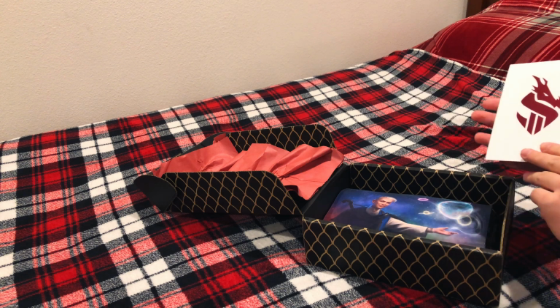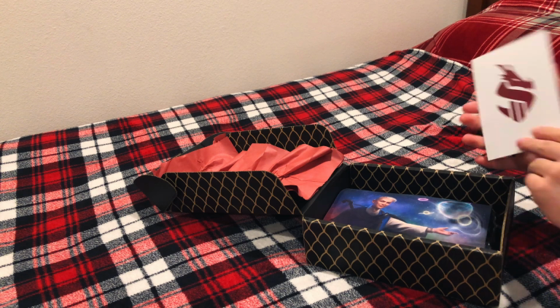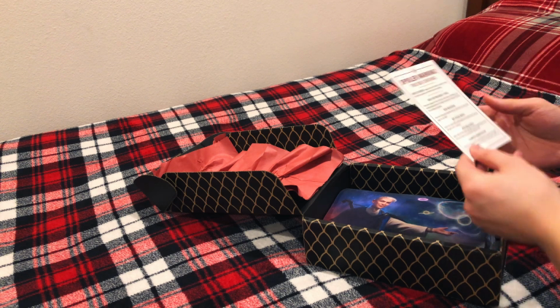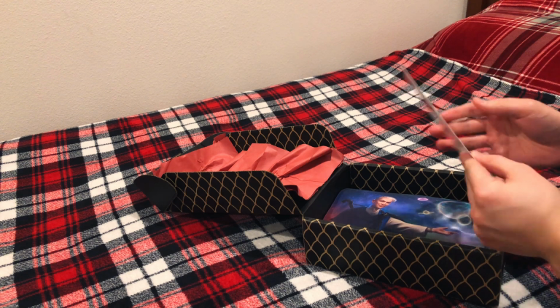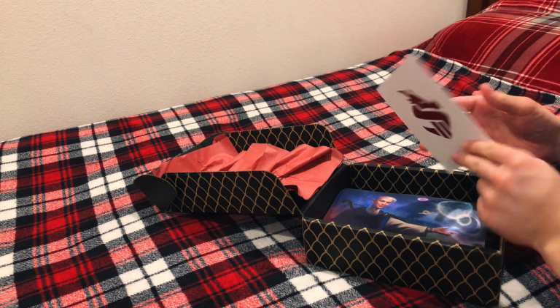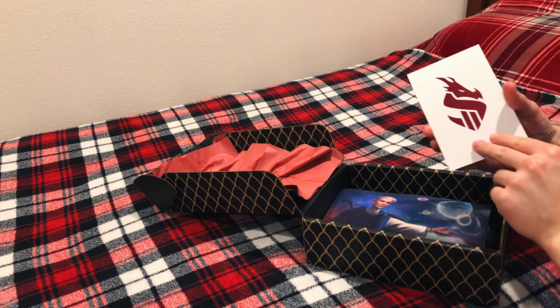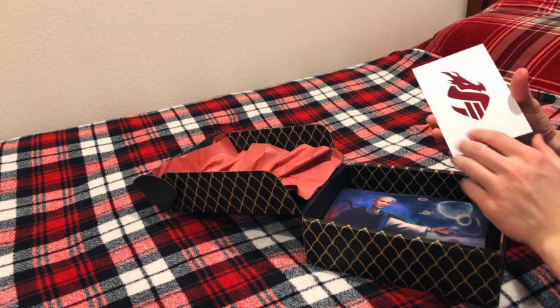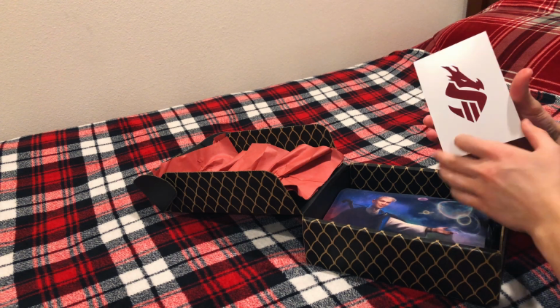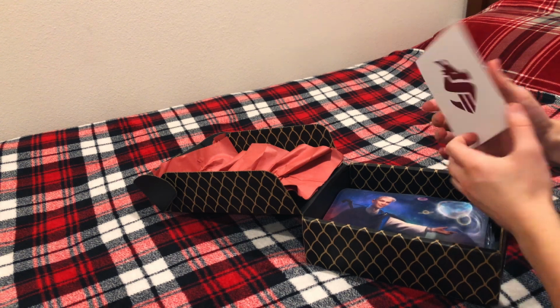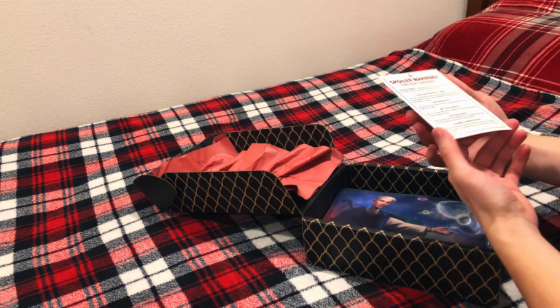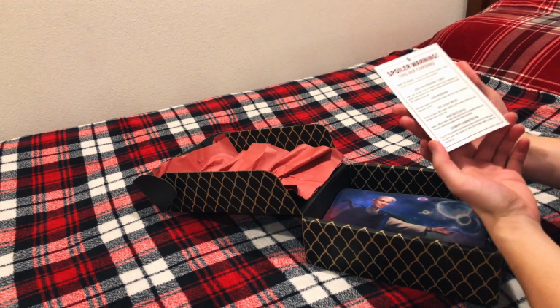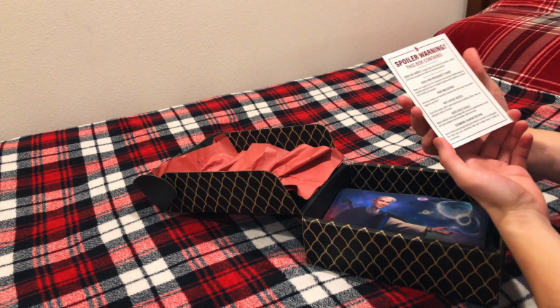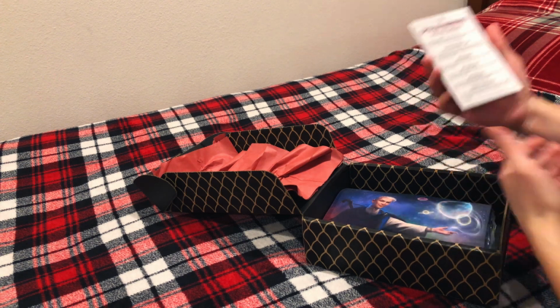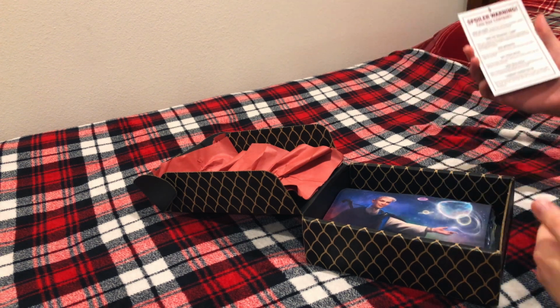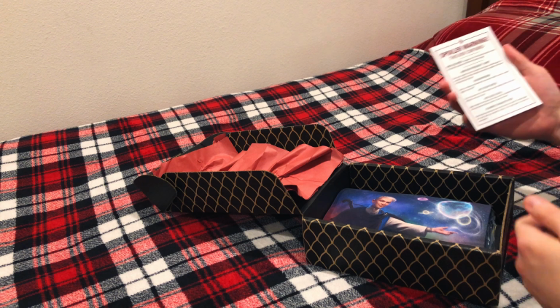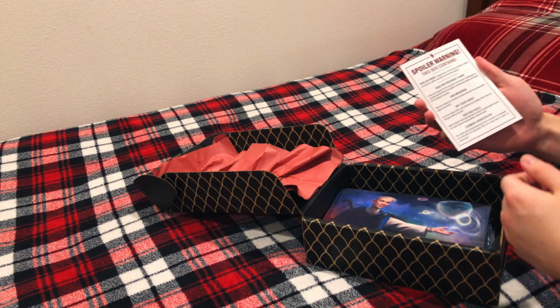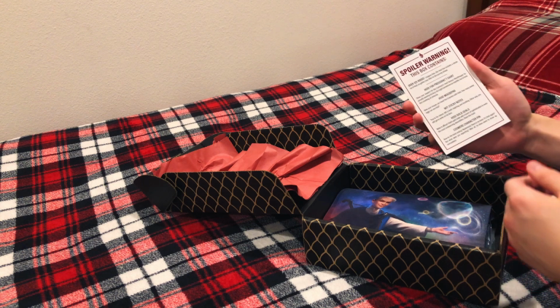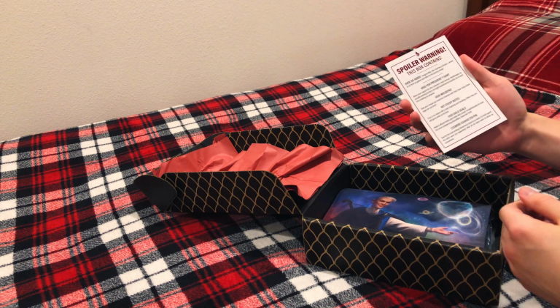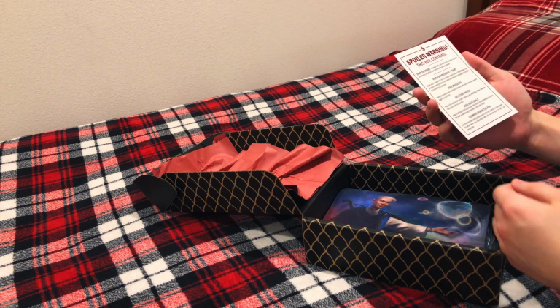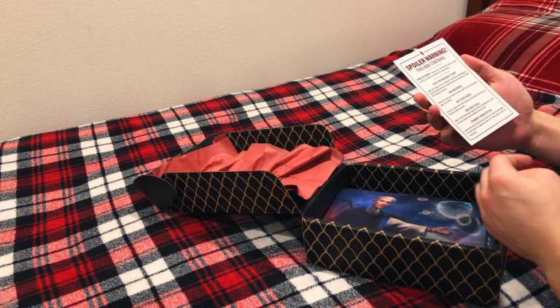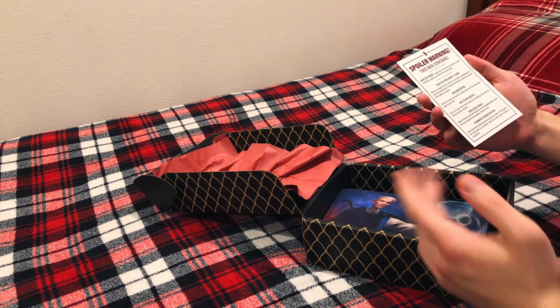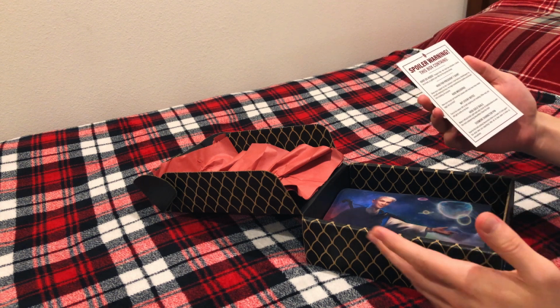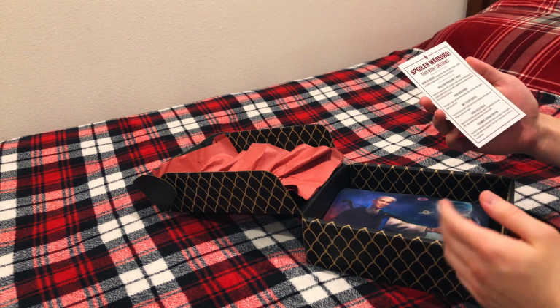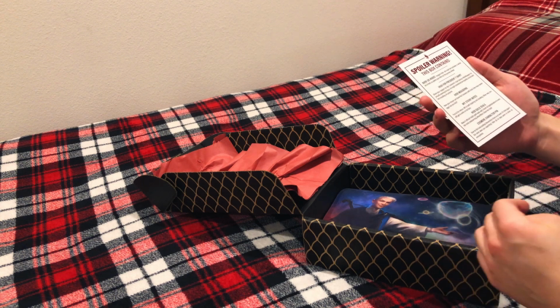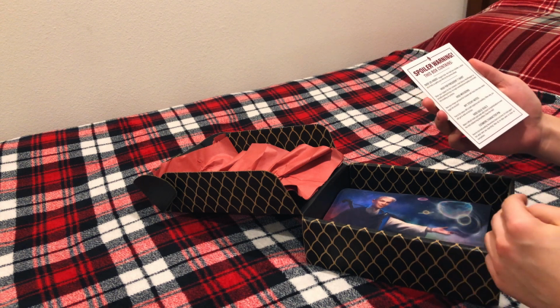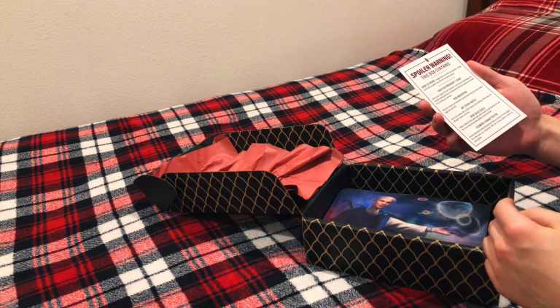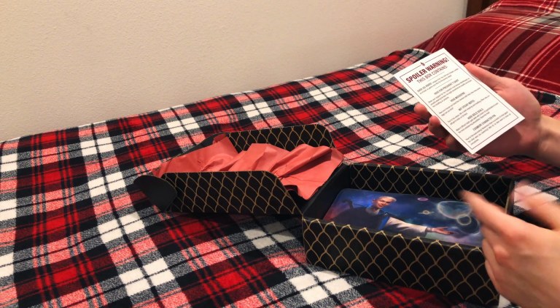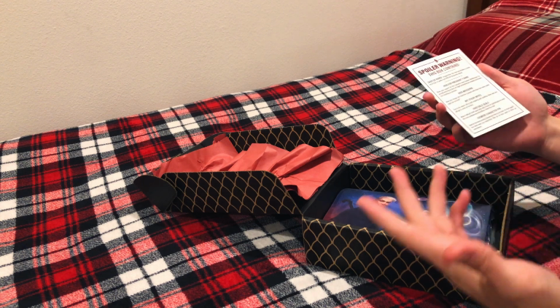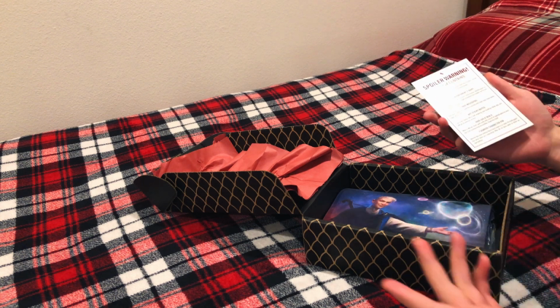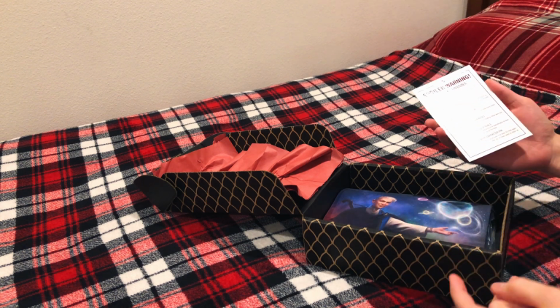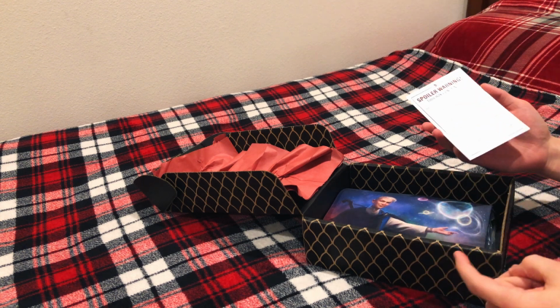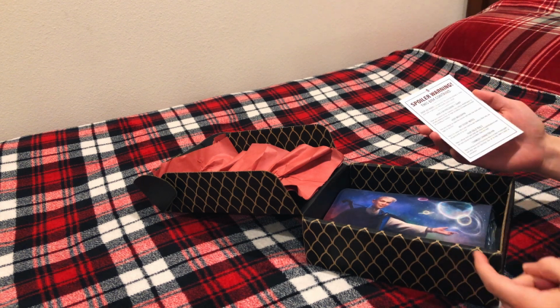So this little card just tells us what all, or some of the things that are in here. There's a whole bunch of Hoid stuff. This is the Hoid box.